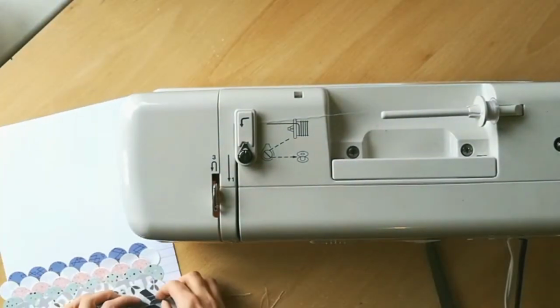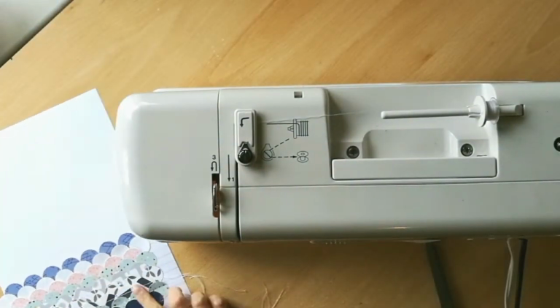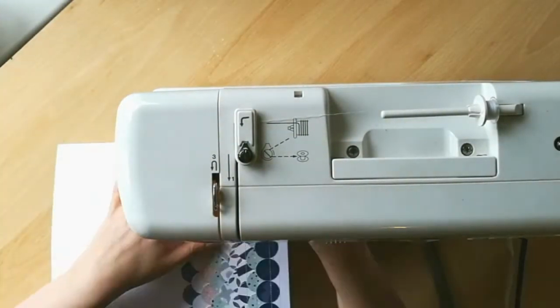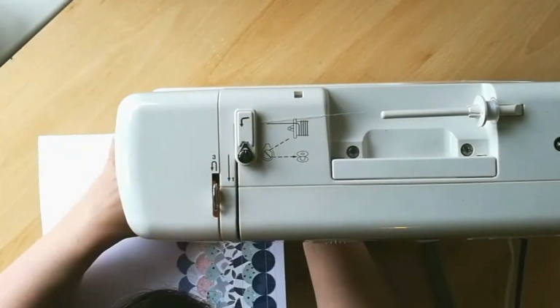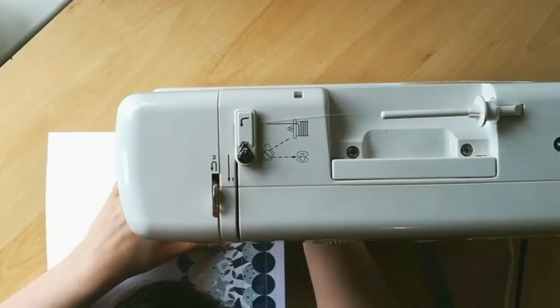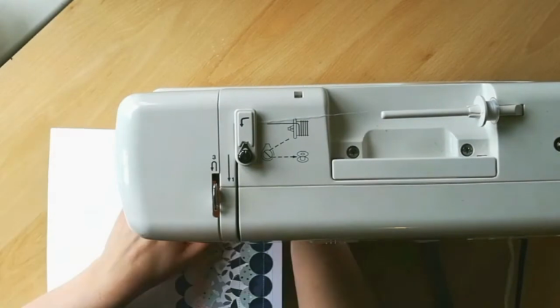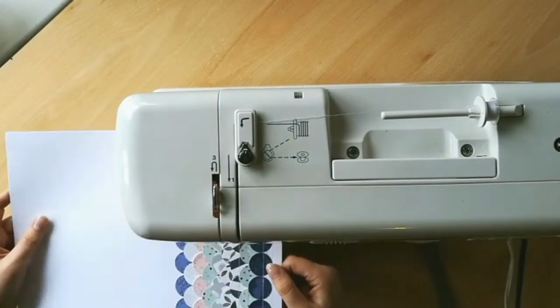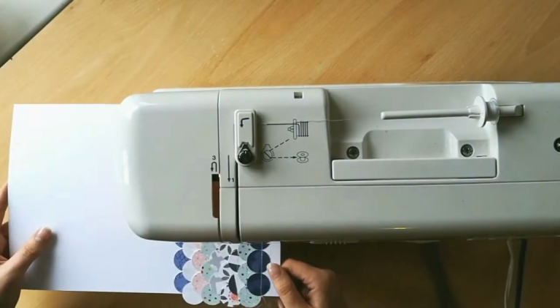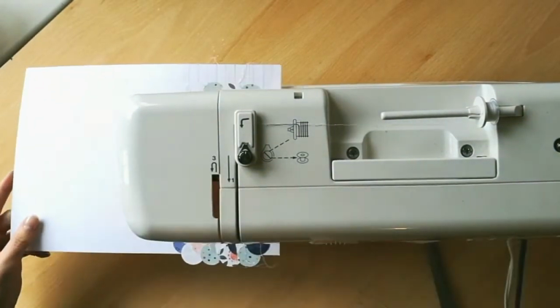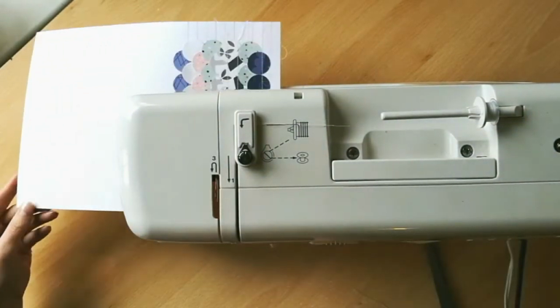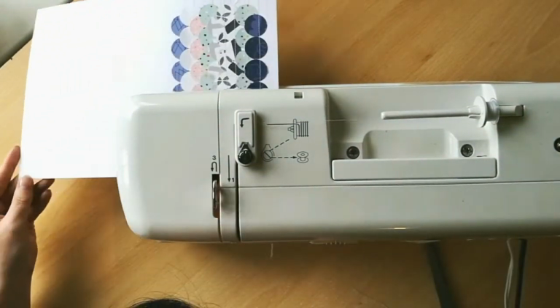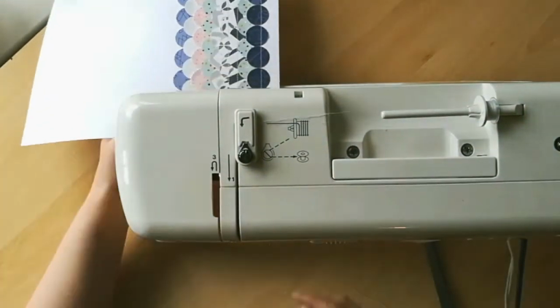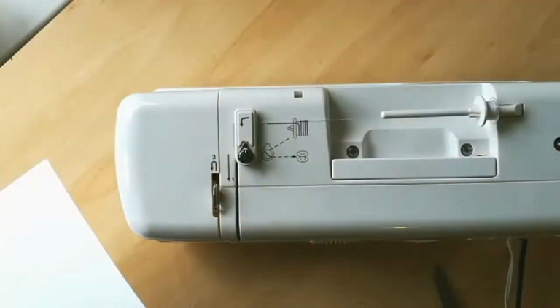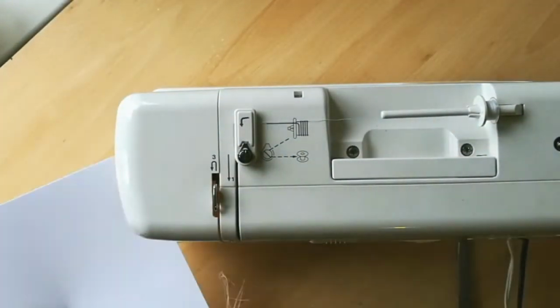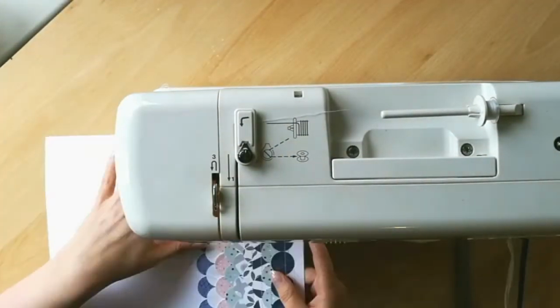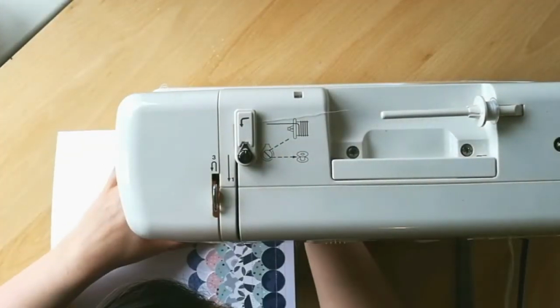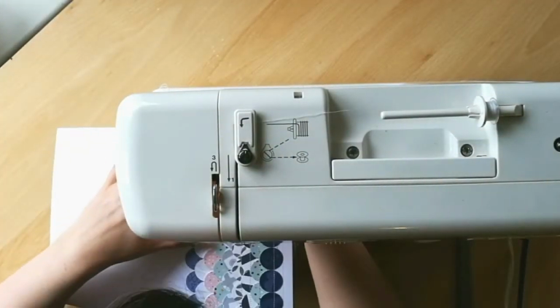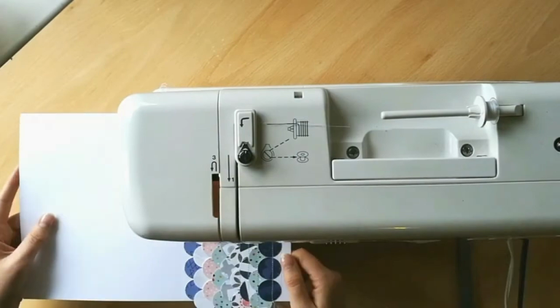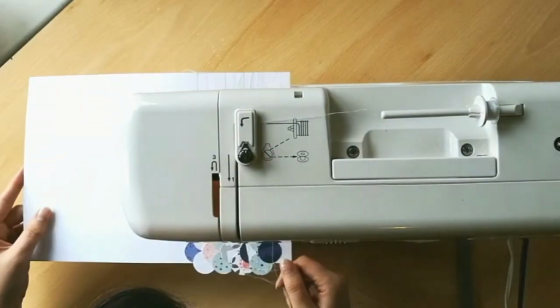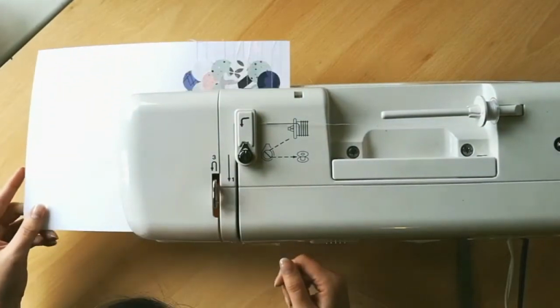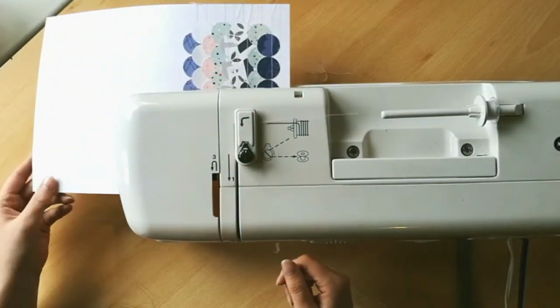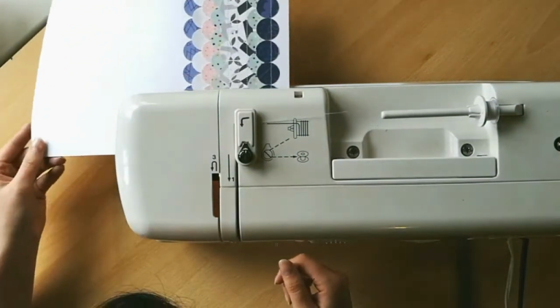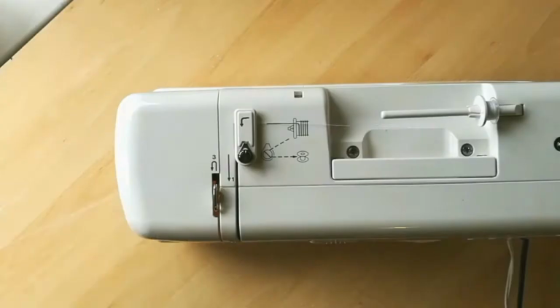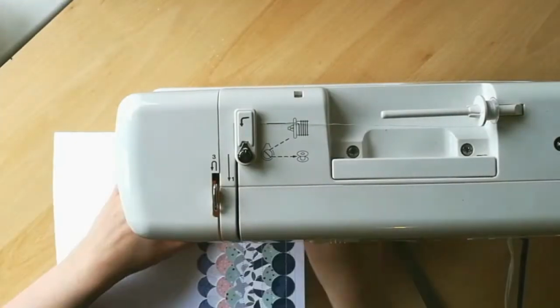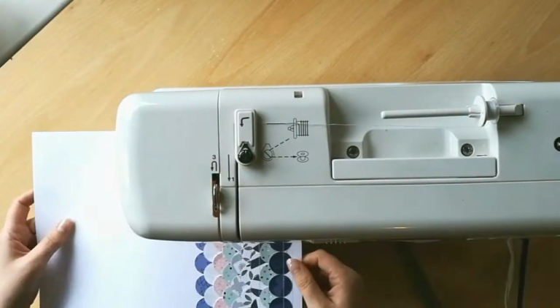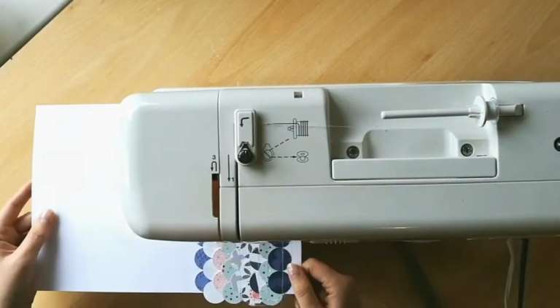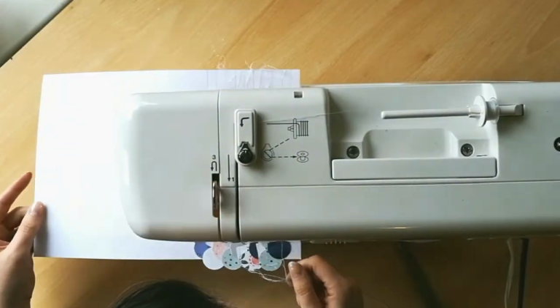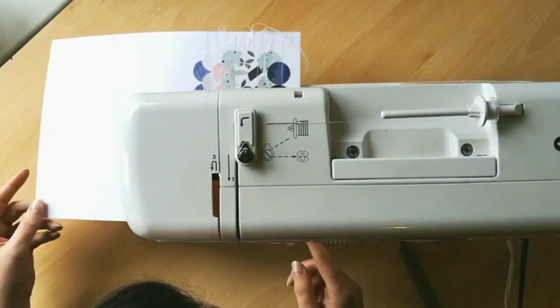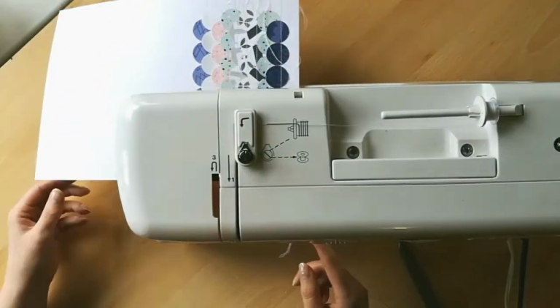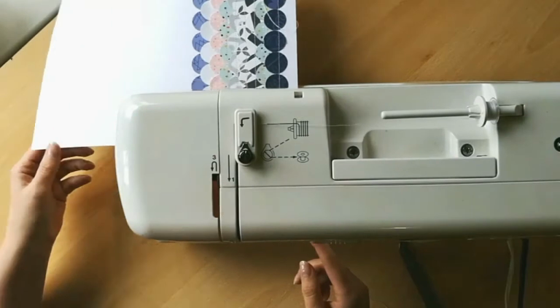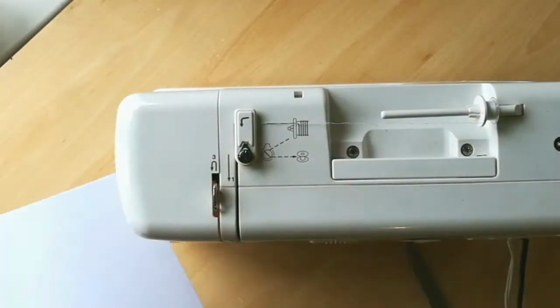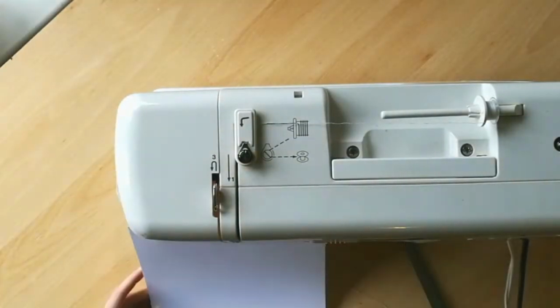What you want to try and do if you're going to do the same sort of thing is avoid stitching down the top of the circles if you can. I think I caught a couple of mine but managed to be able to lift them slightly.